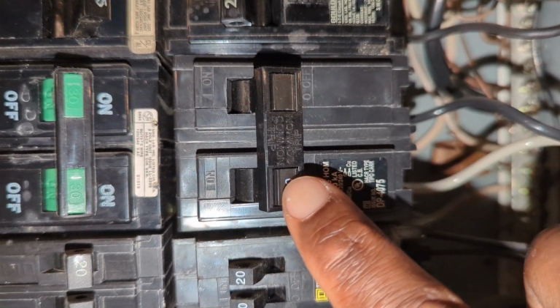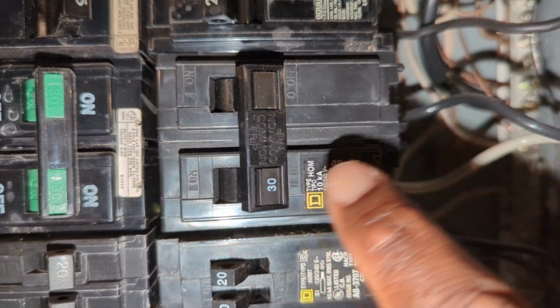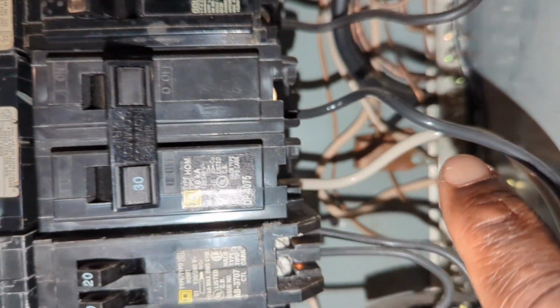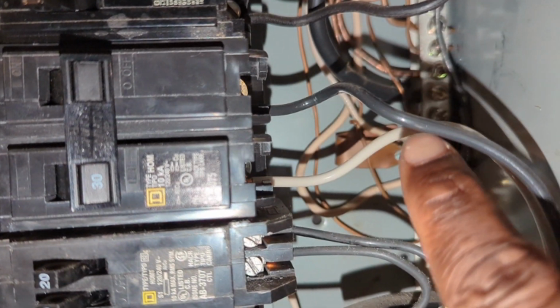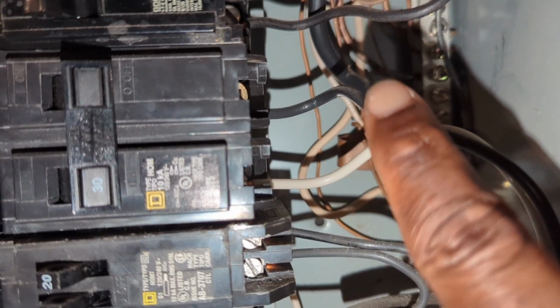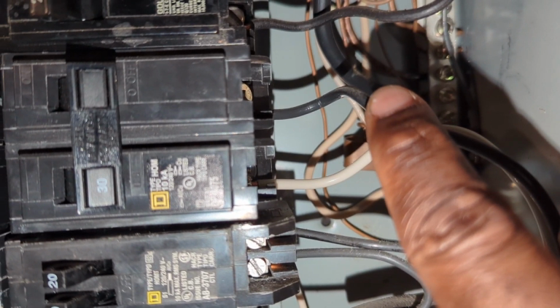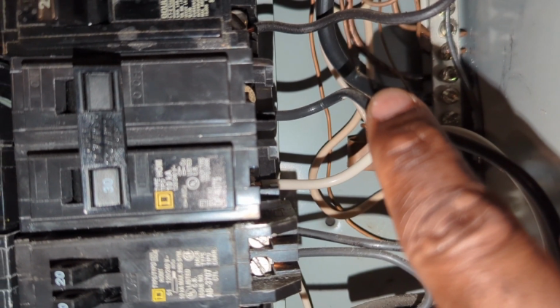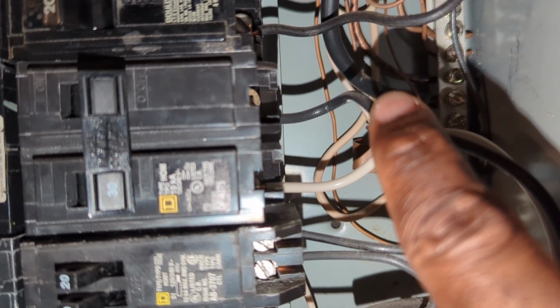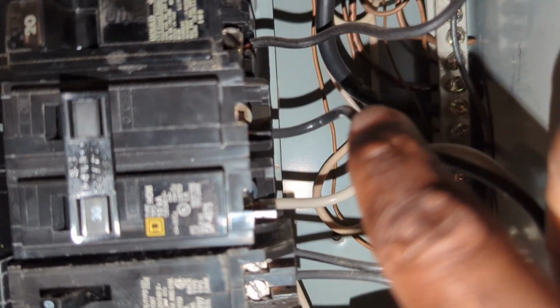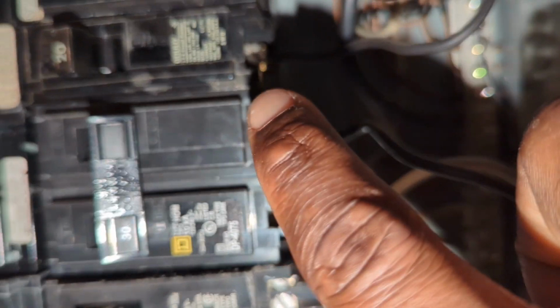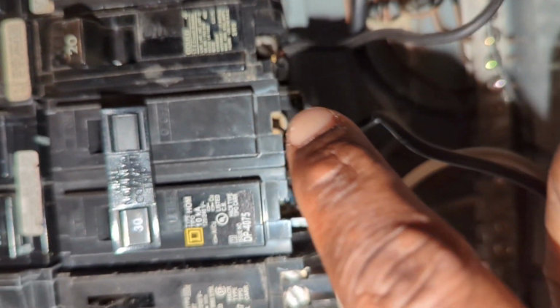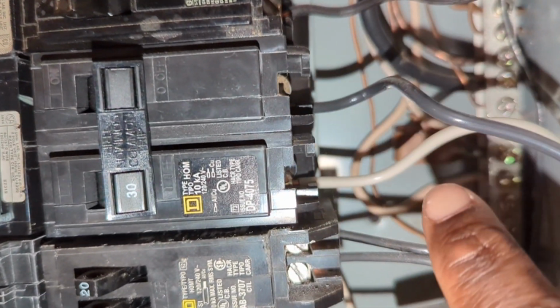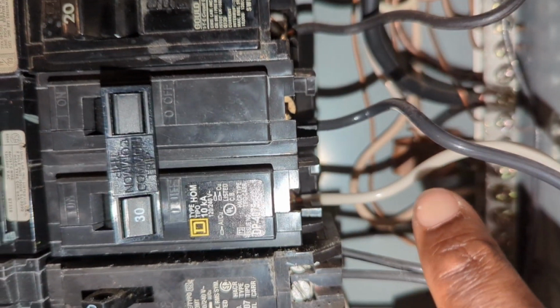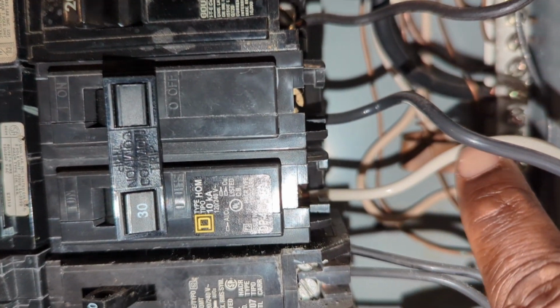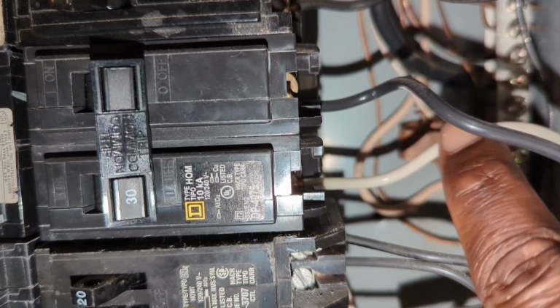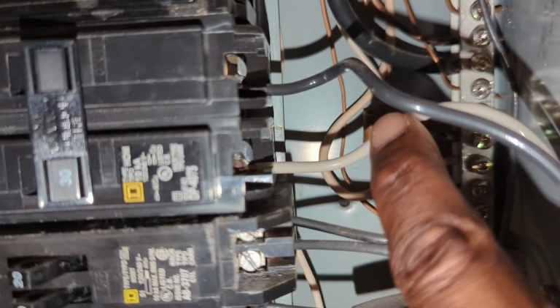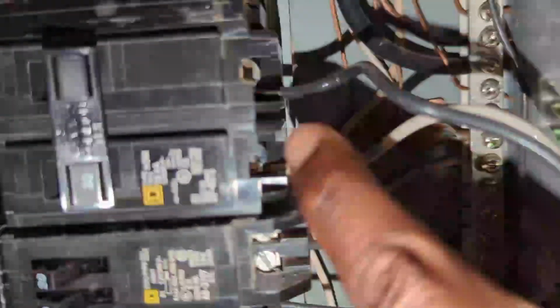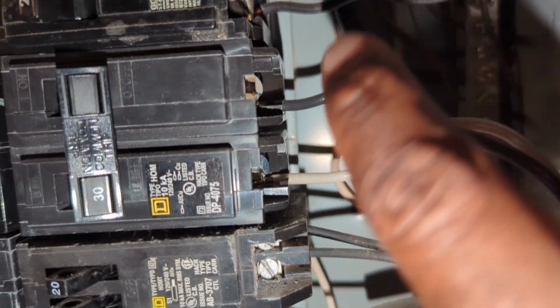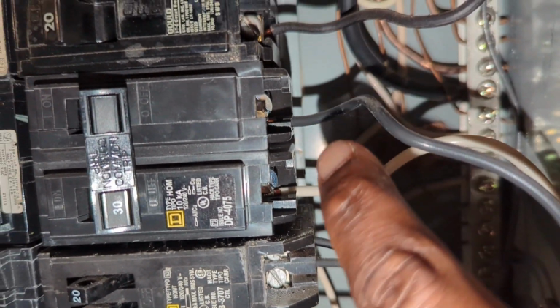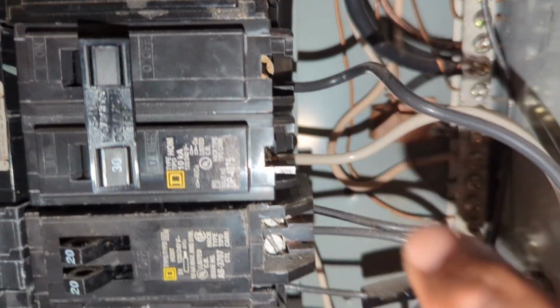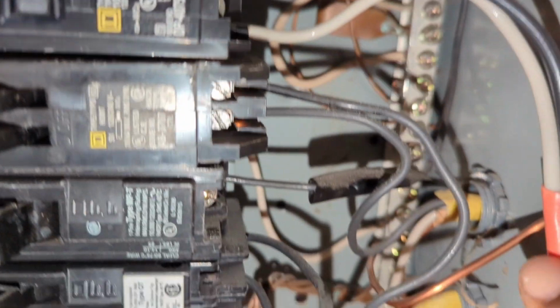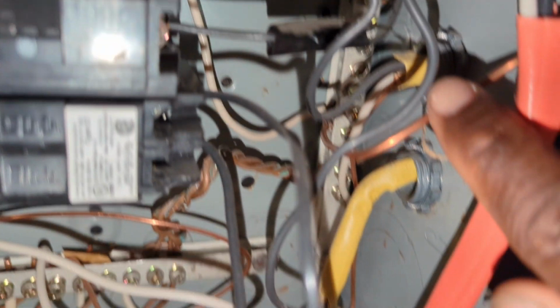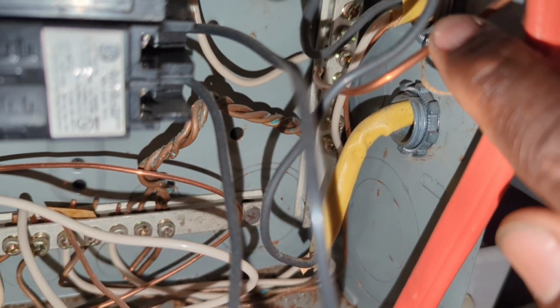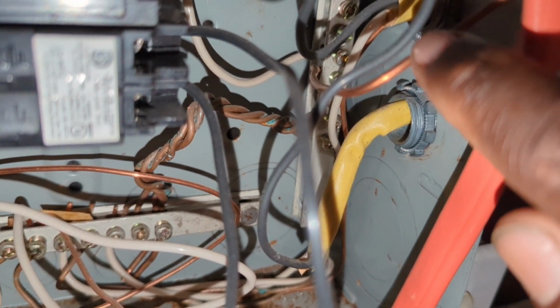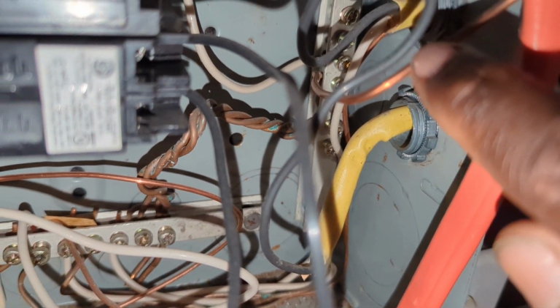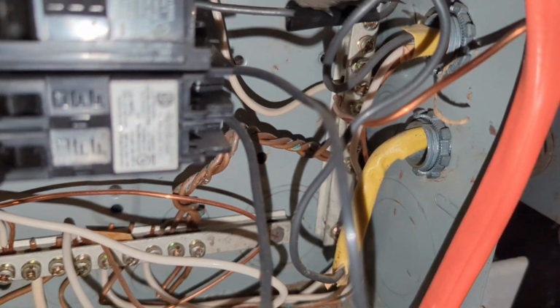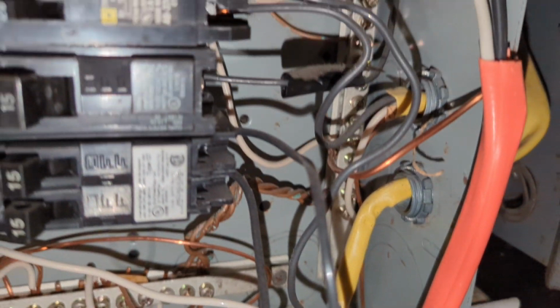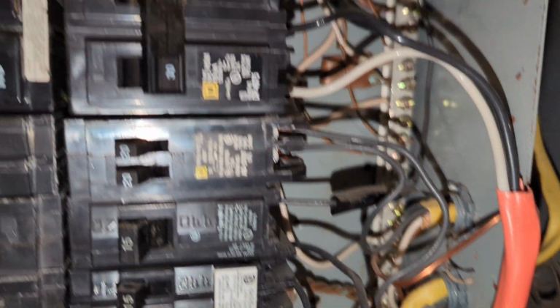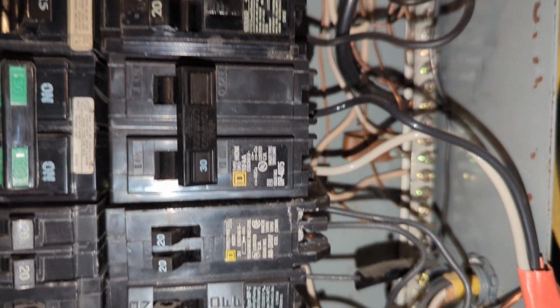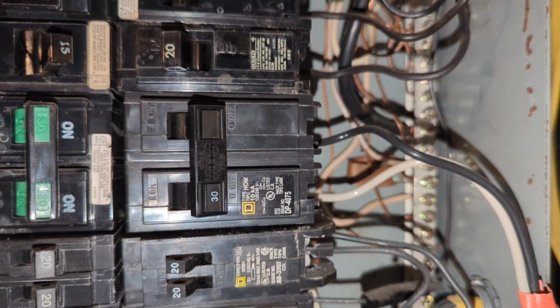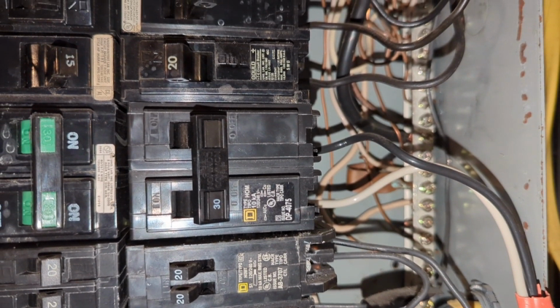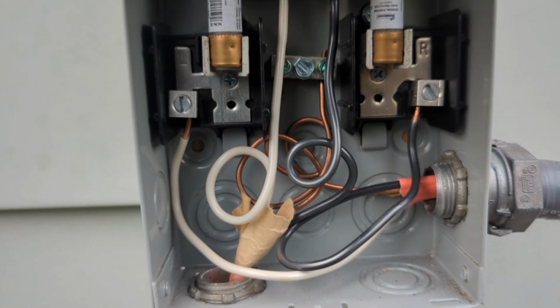It's a 10 gauge wire and I used a 30 amp breaker. This is line one going into the first terminal, line two — the white — going to the bottom one, and the ground wire goes to the ground bar.